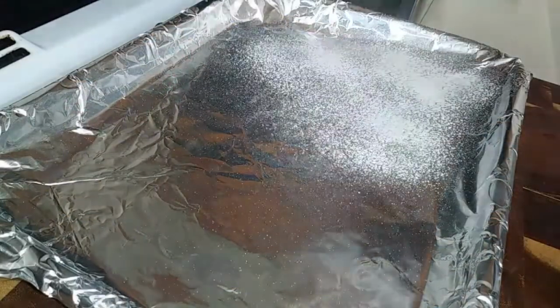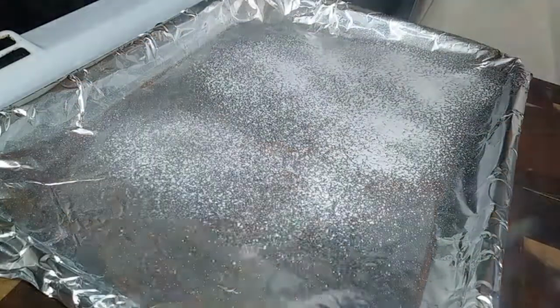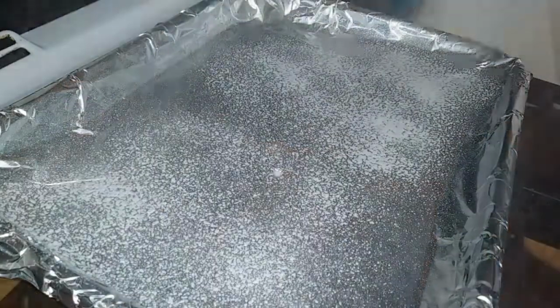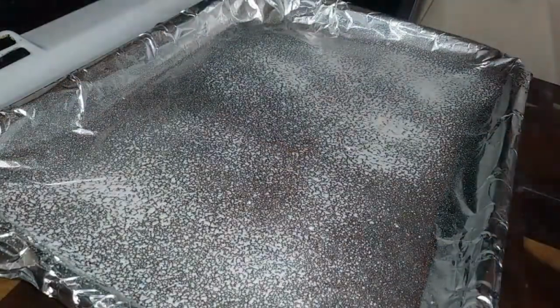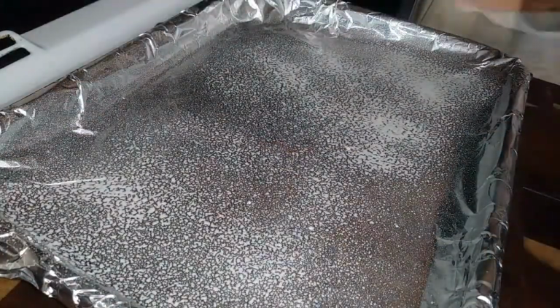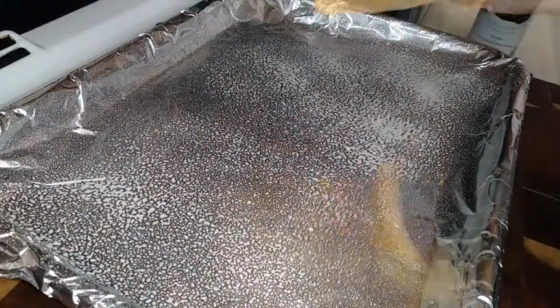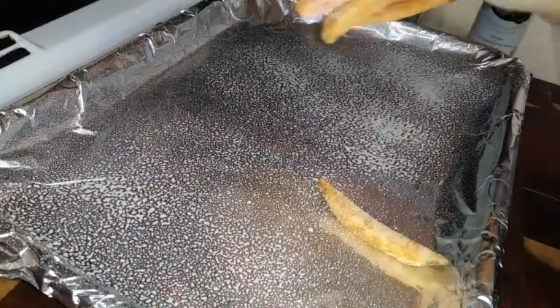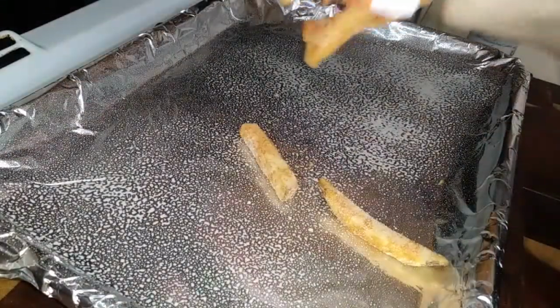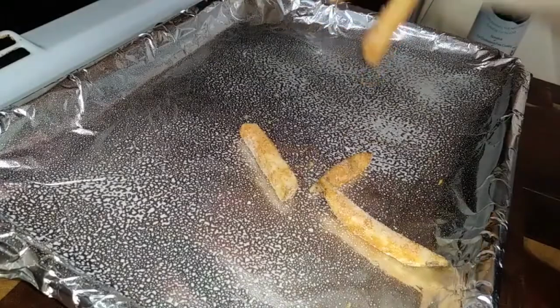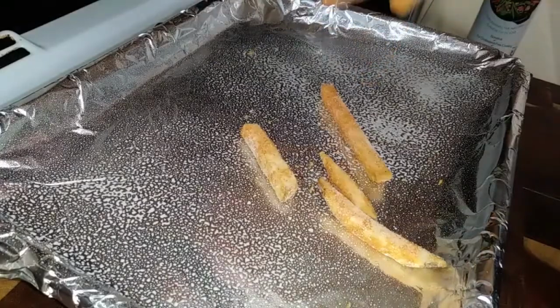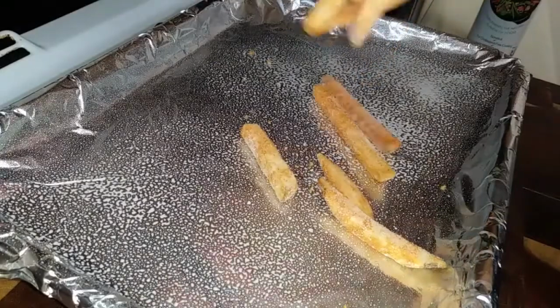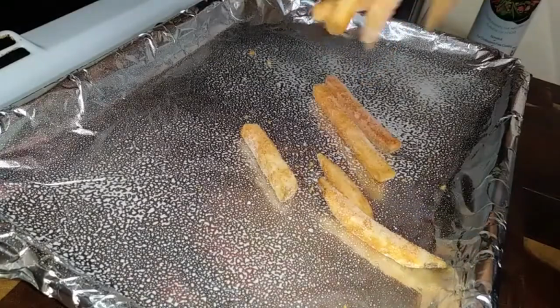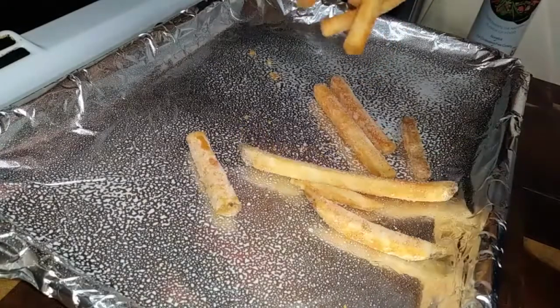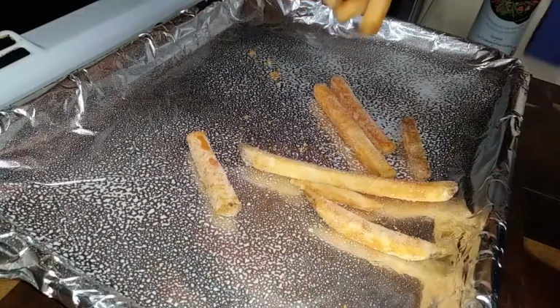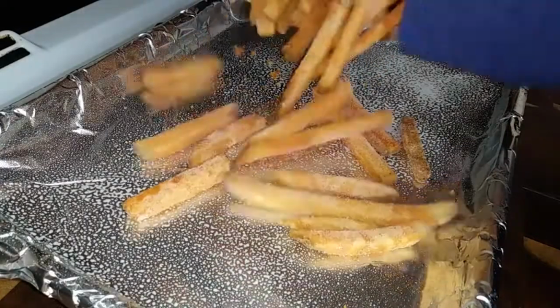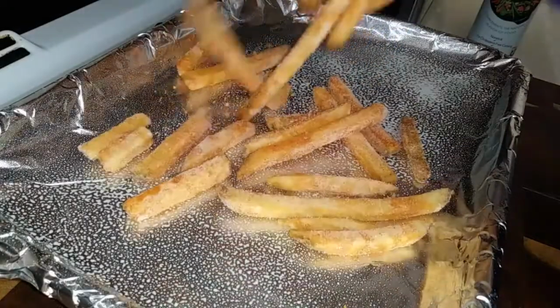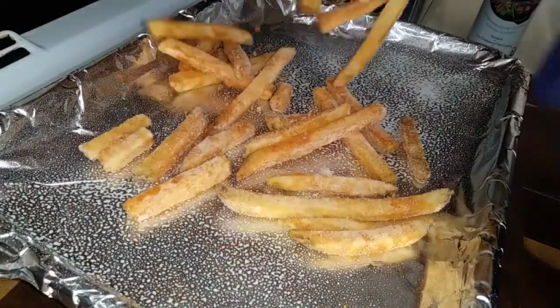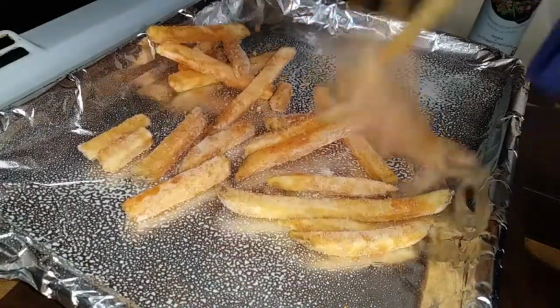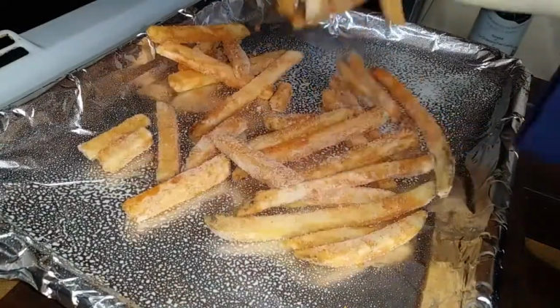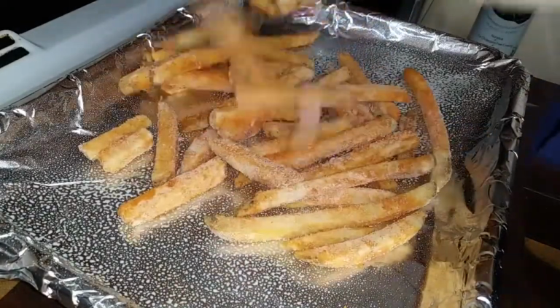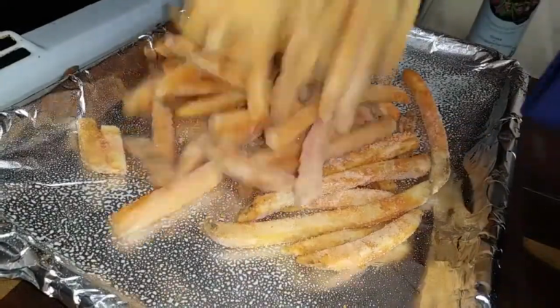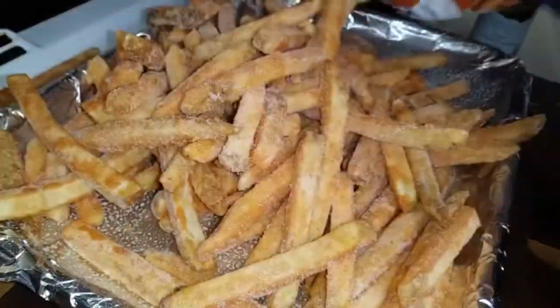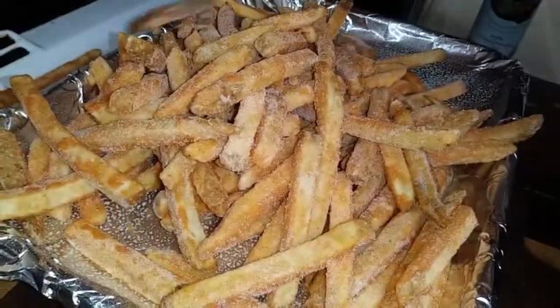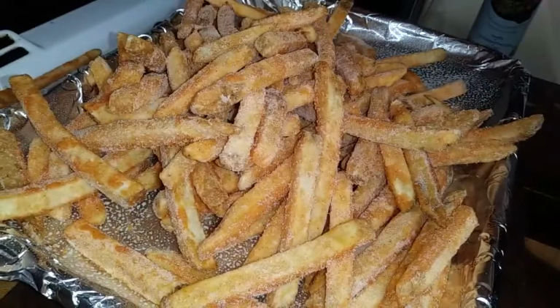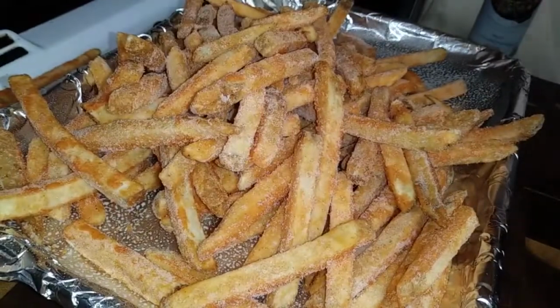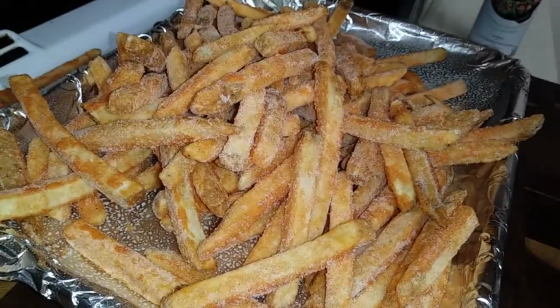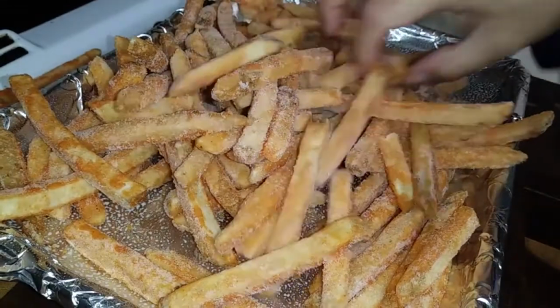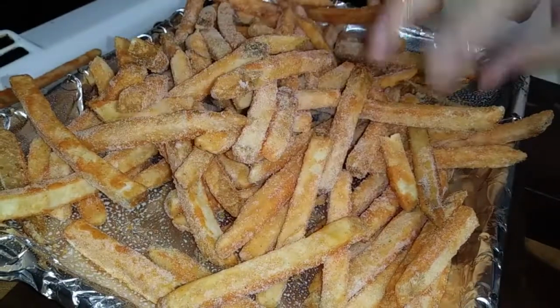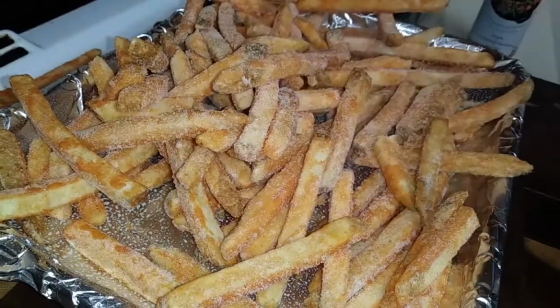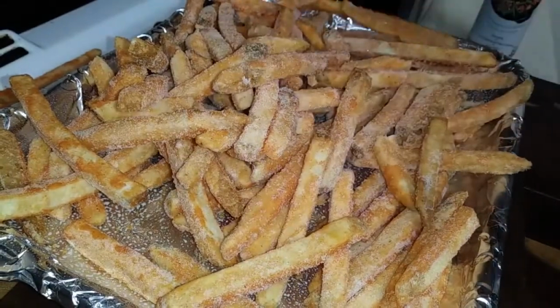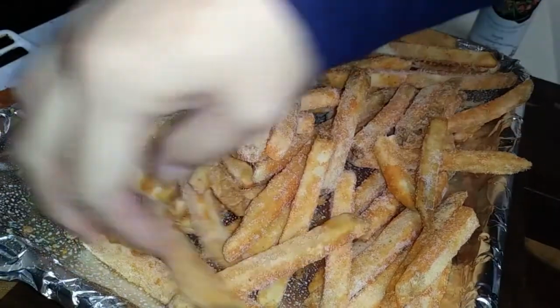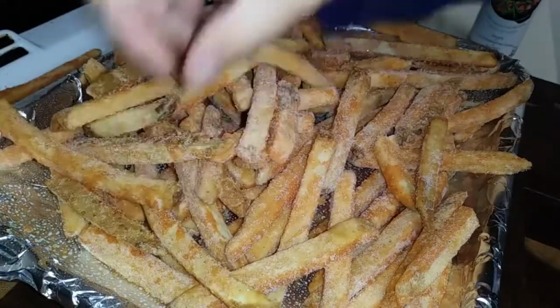The longest part of this whole entire meal is baking the fries. However you want to make them — you can fry them, air fry them, or bake them like I'm going to do. Pick your favorite brand, whatever cut — it doesn't matter. Just follow your package and go ahead and cook that first.